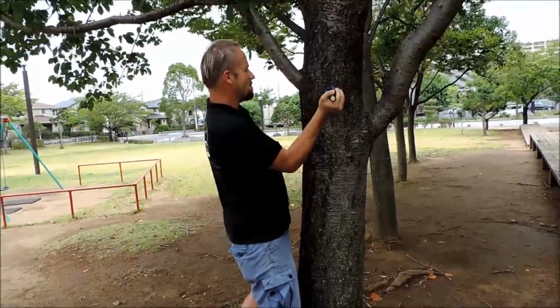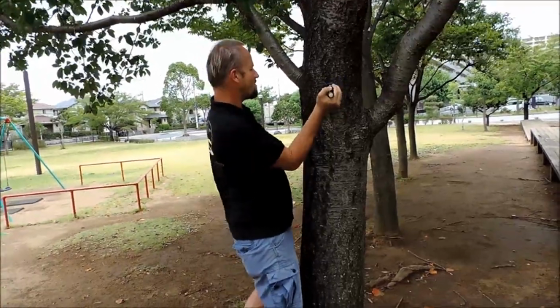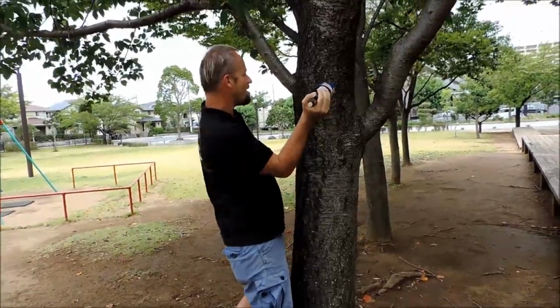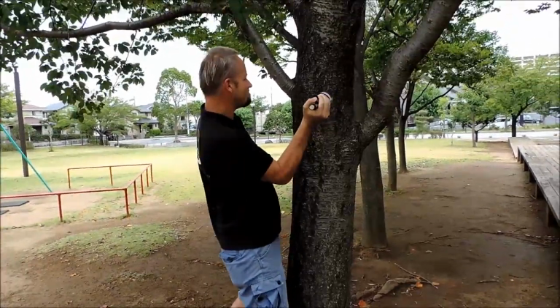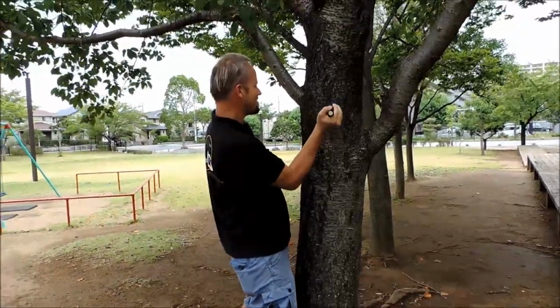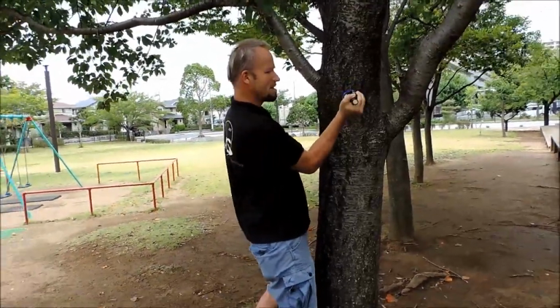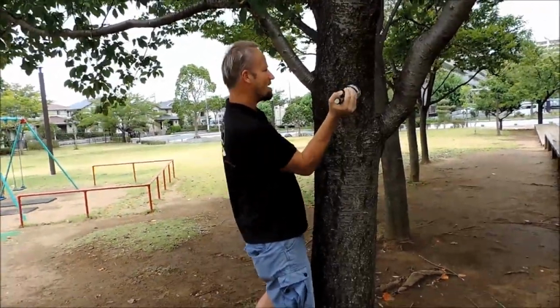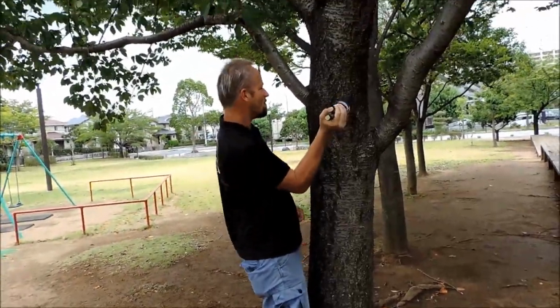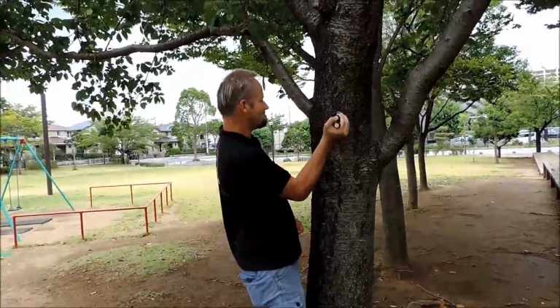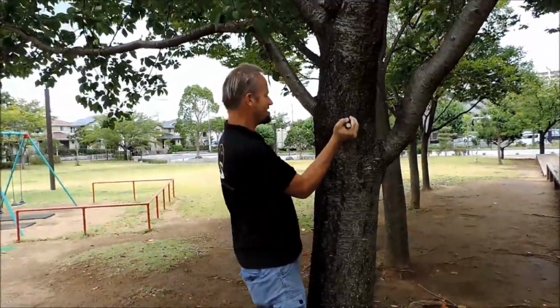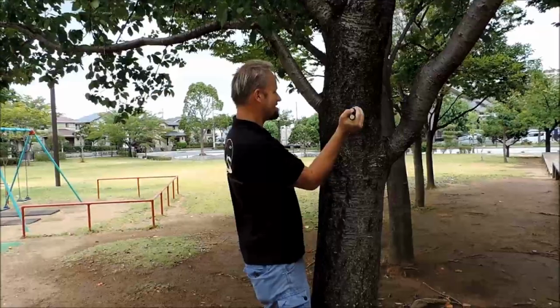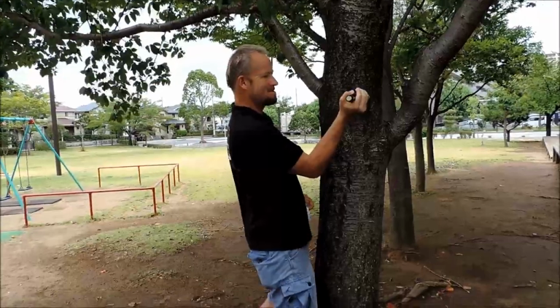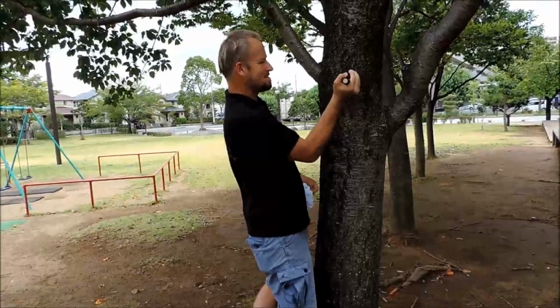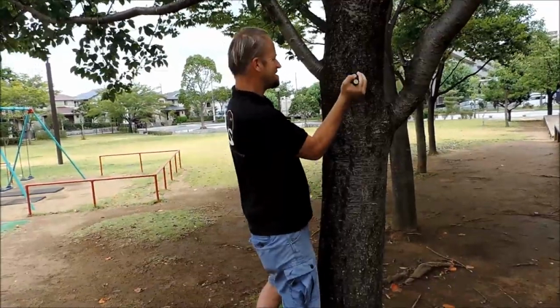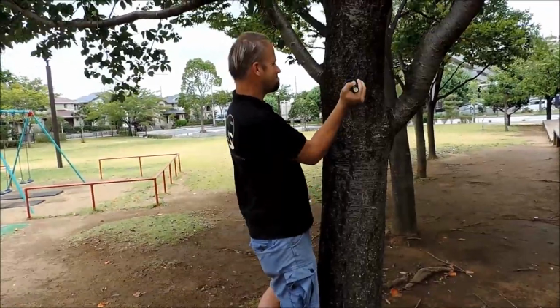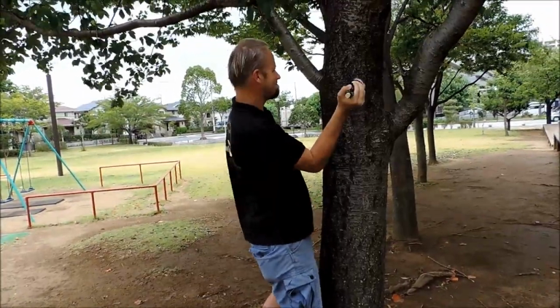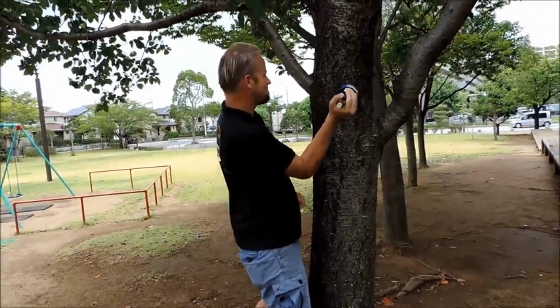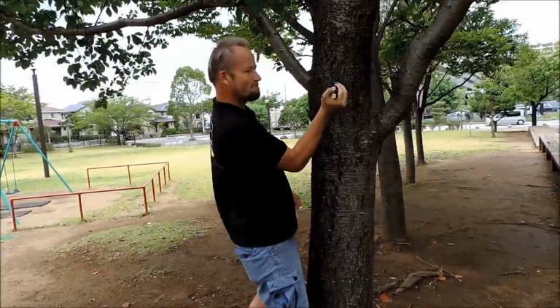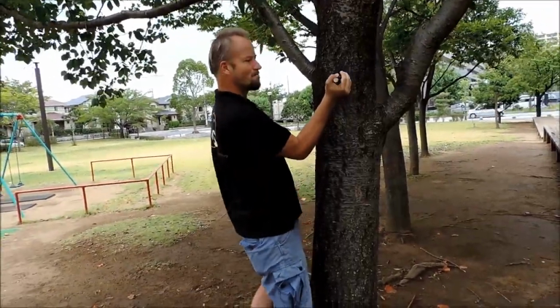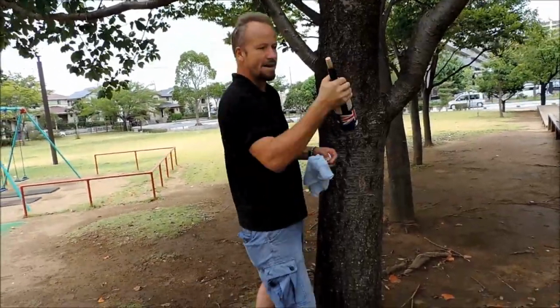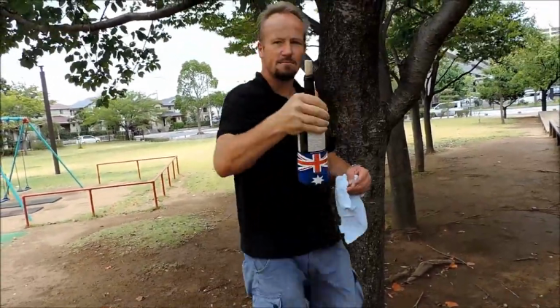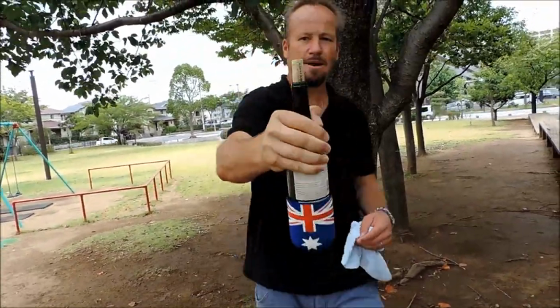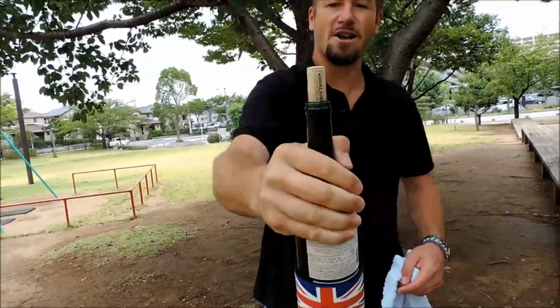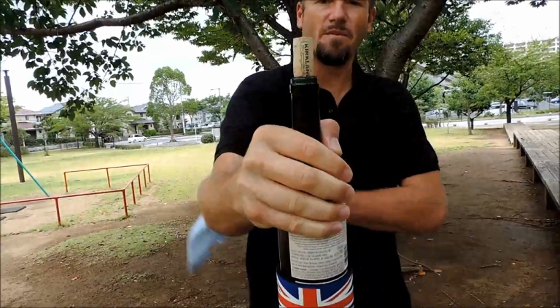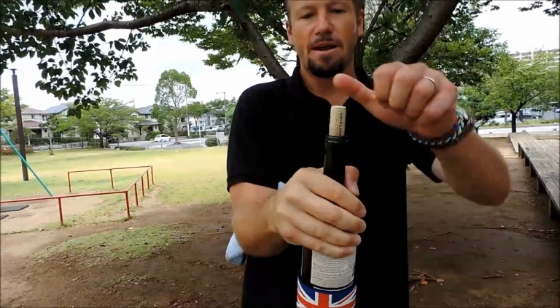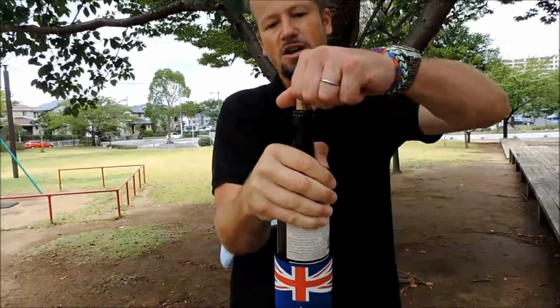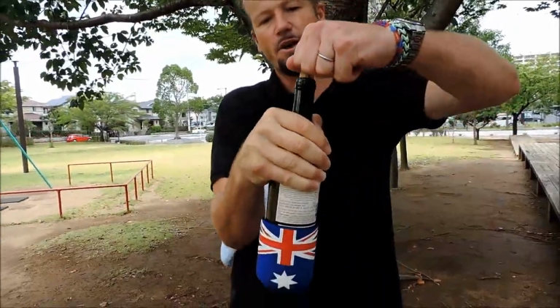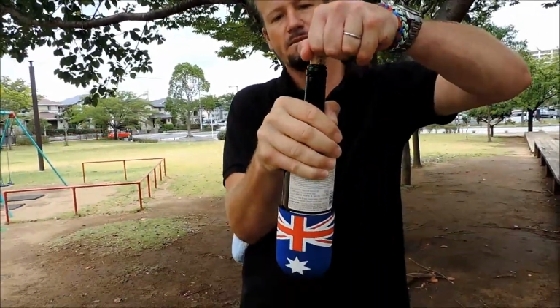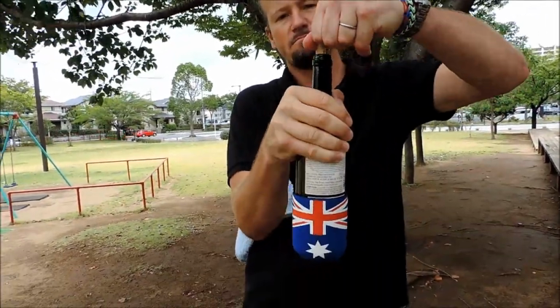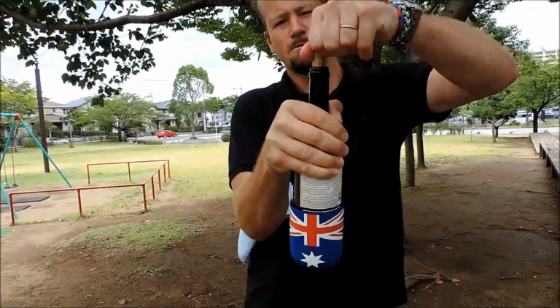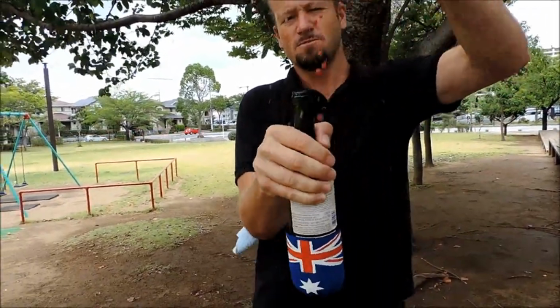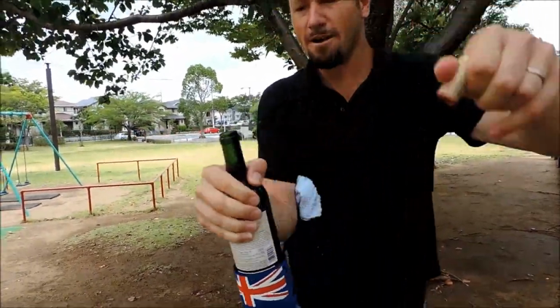Once you get it far enough, pull it out yourself. See that? It comes out on its own, and when you're ready to open it, pull it out.